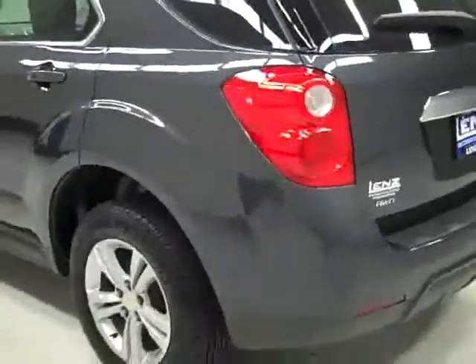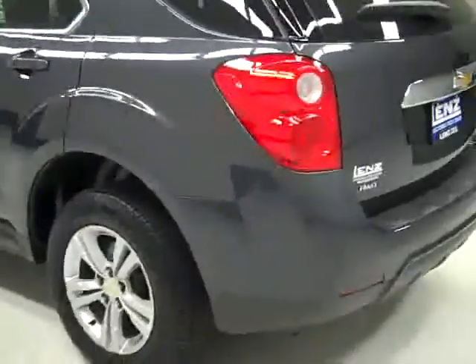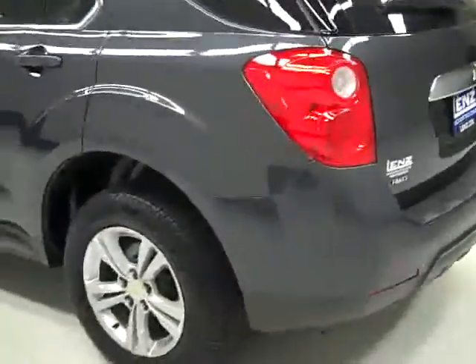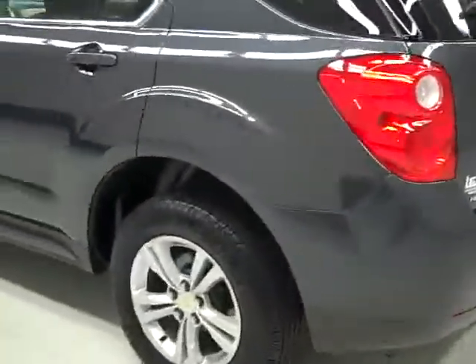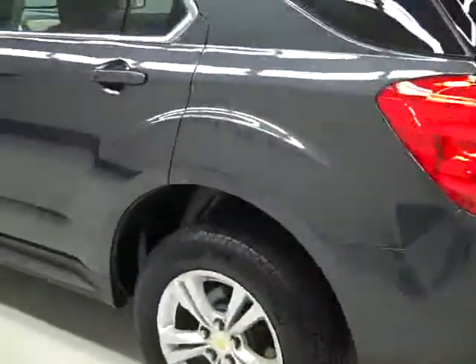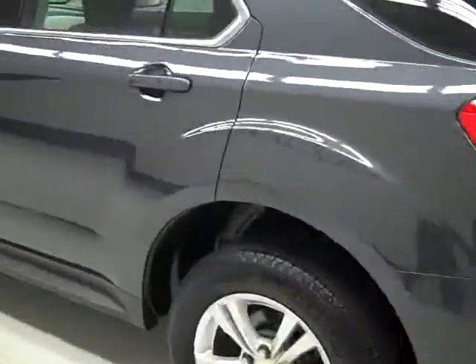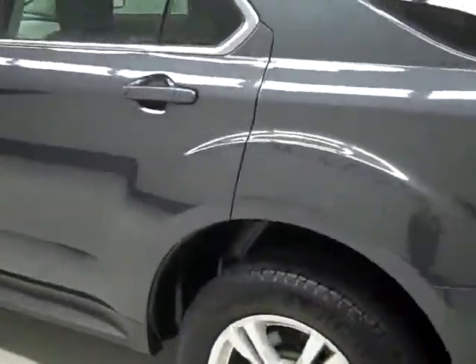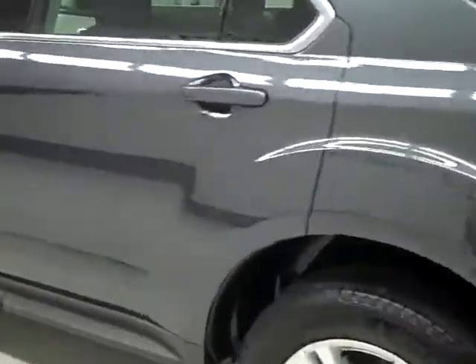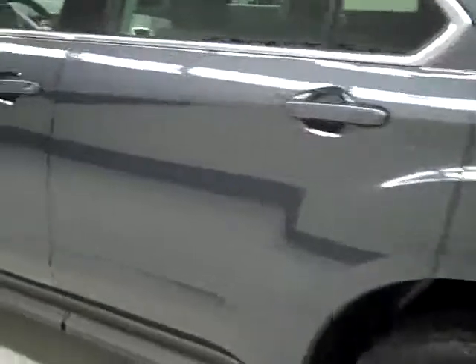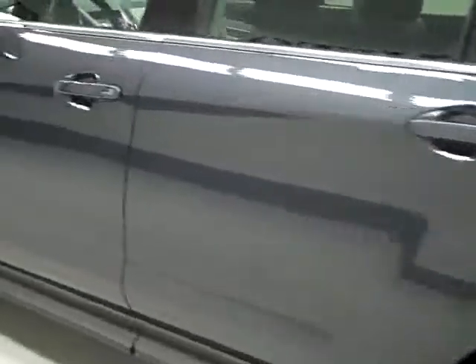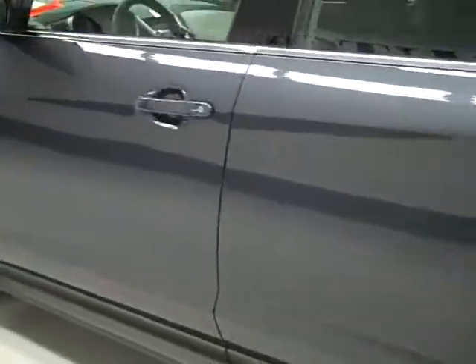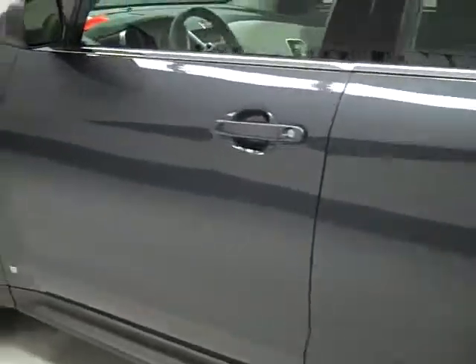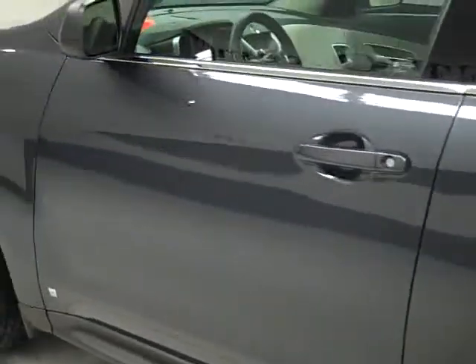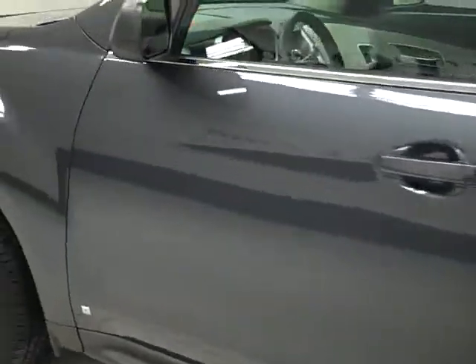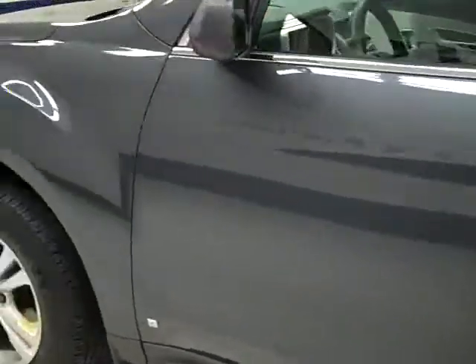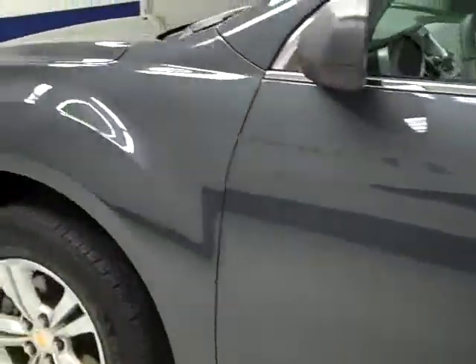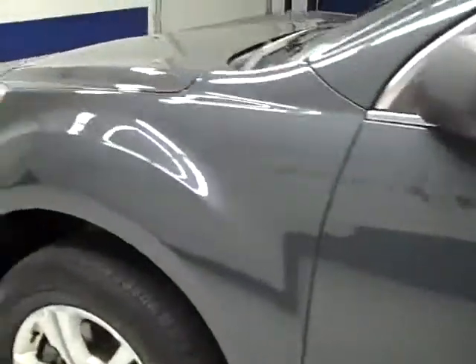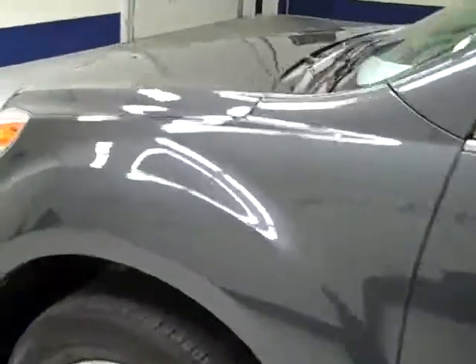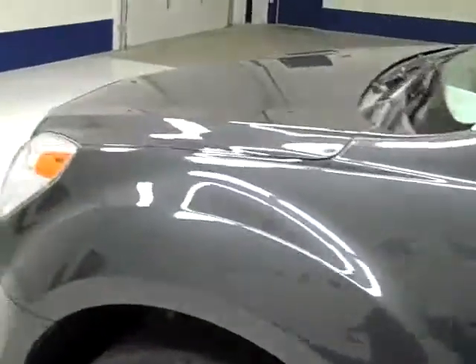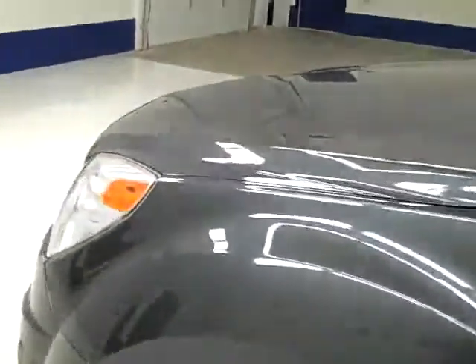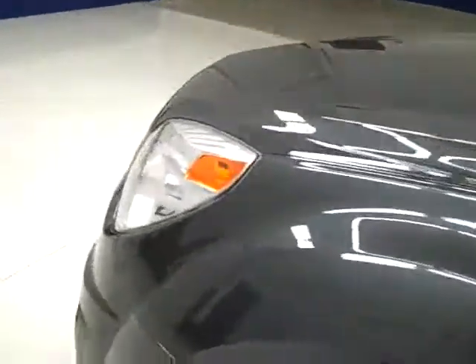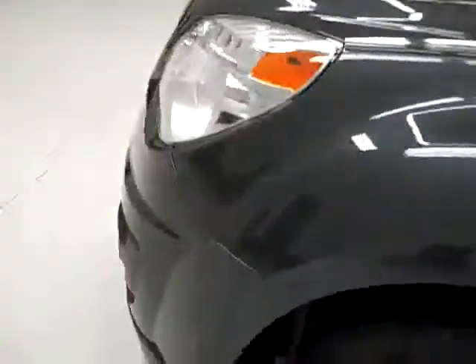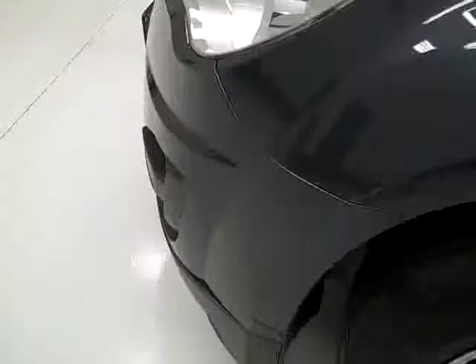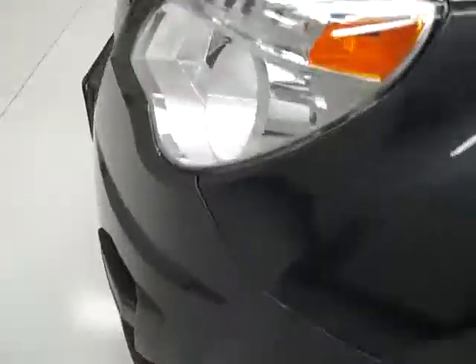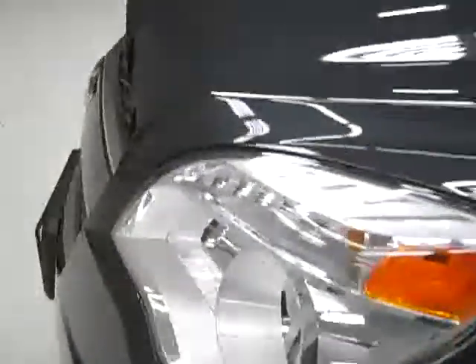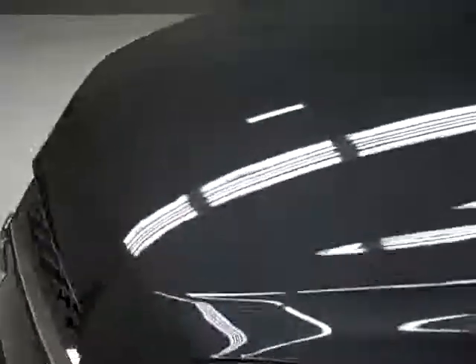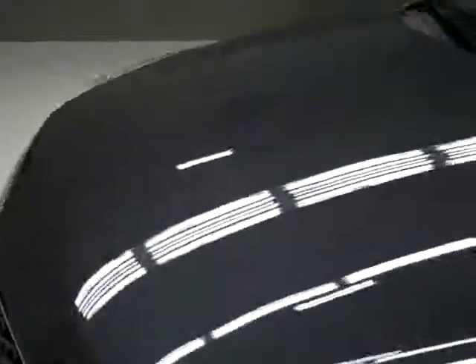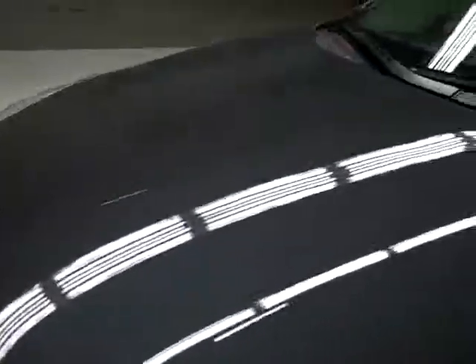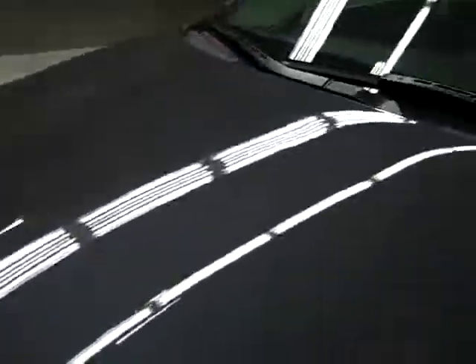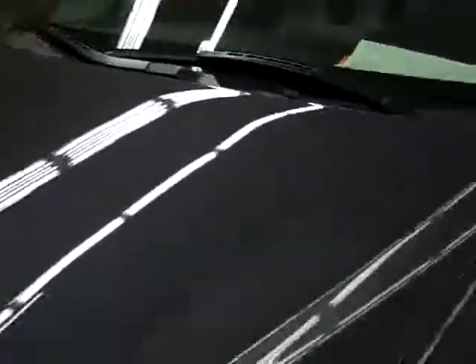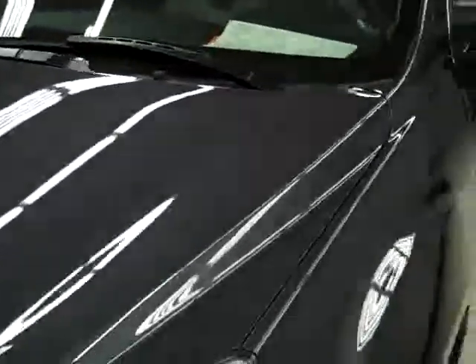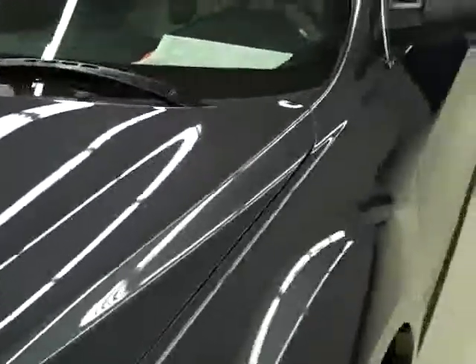Down this side, same thing — very clean, shiny paint. No defects here either, no dings or scratches, anything like that. I don't see any rock chips. The hood is nice and clean.